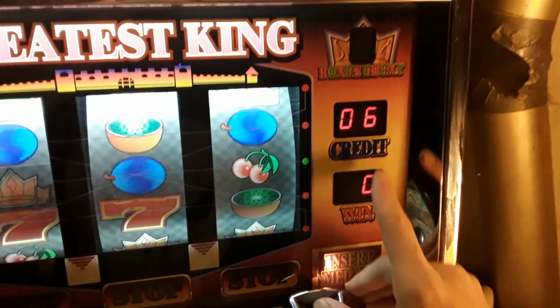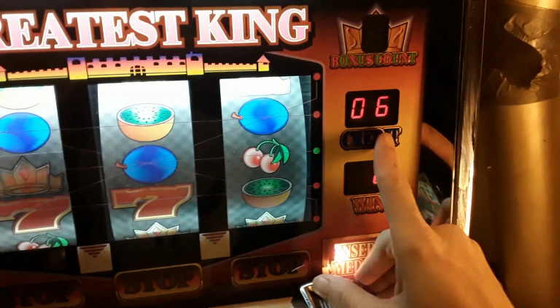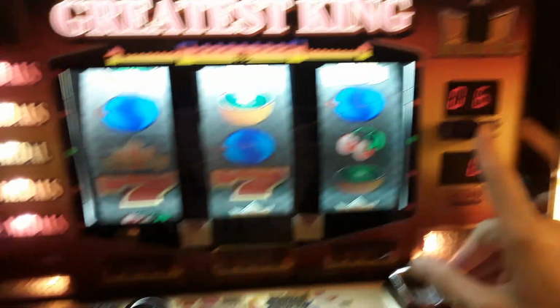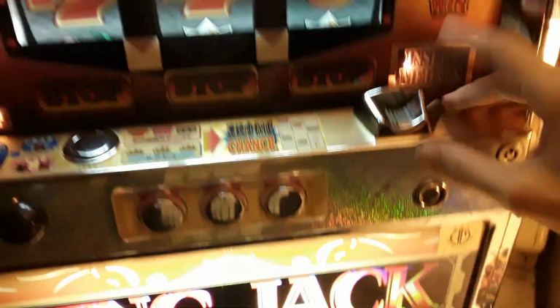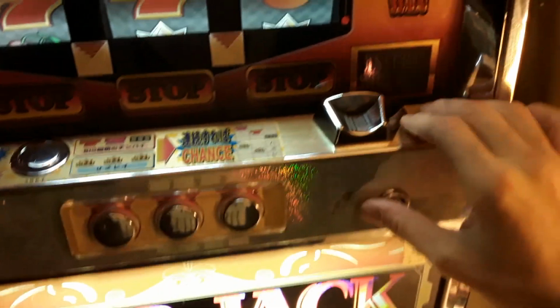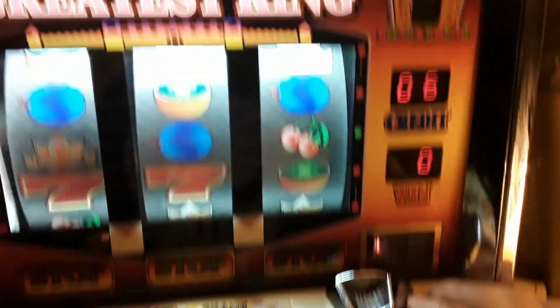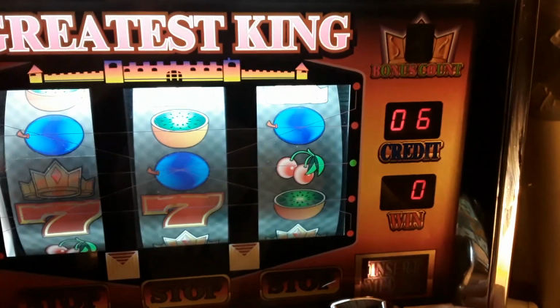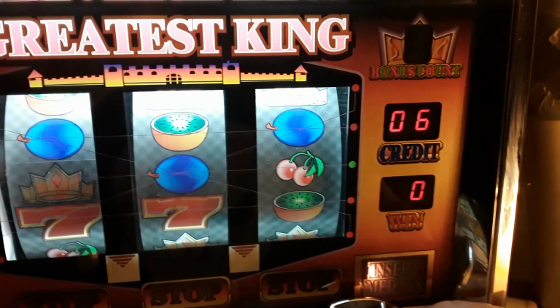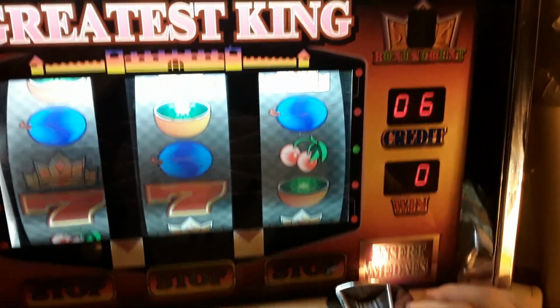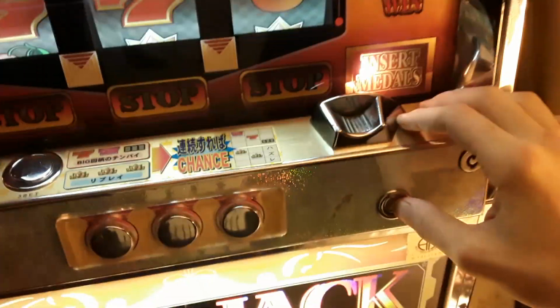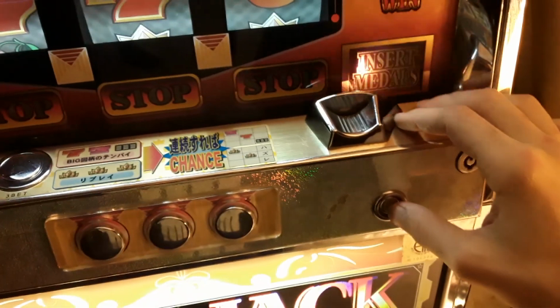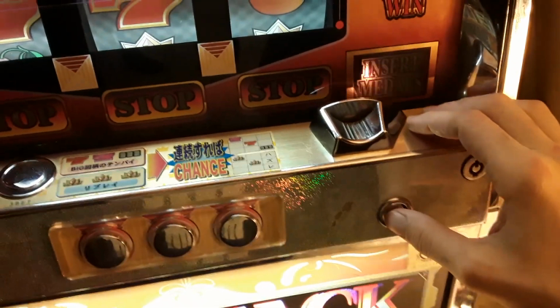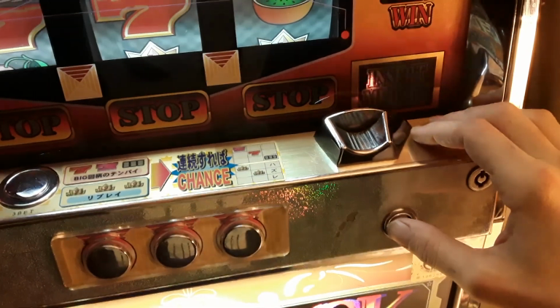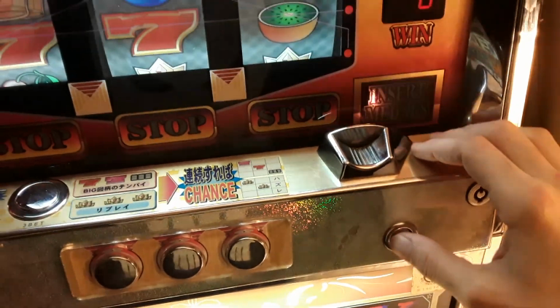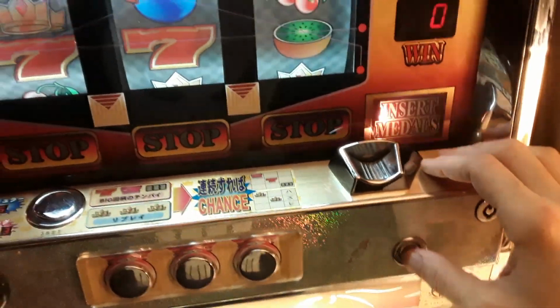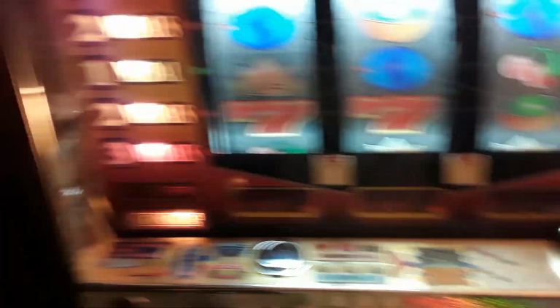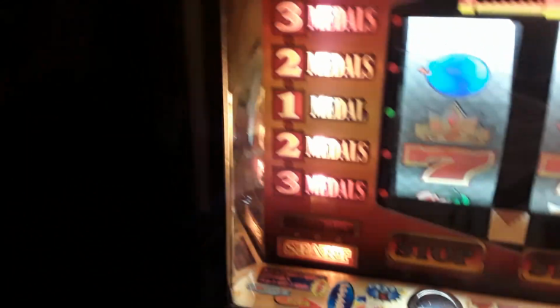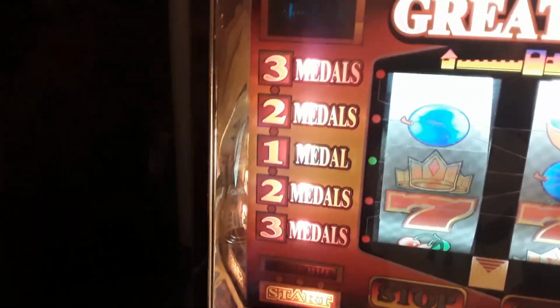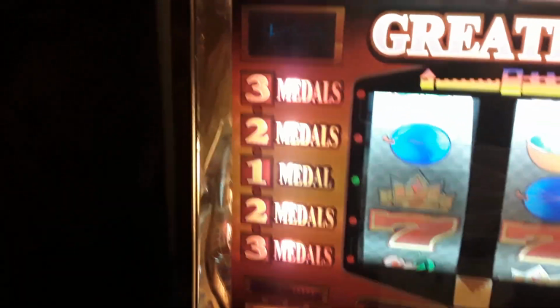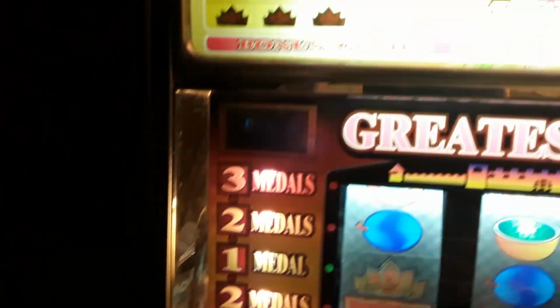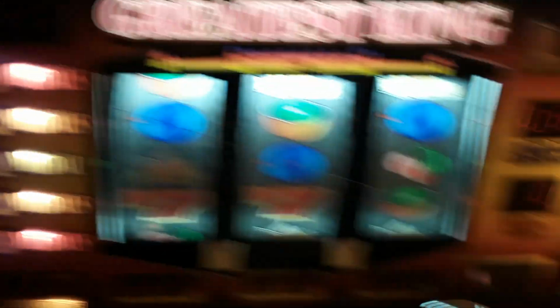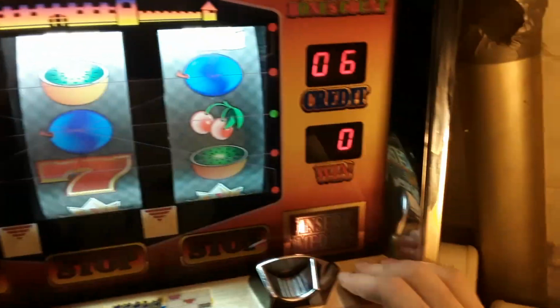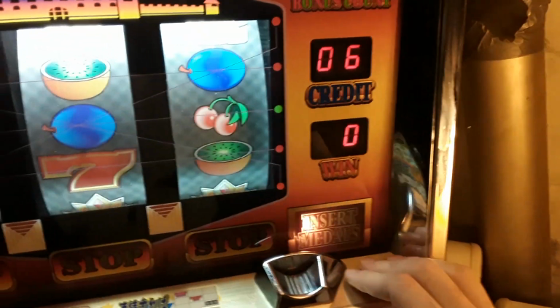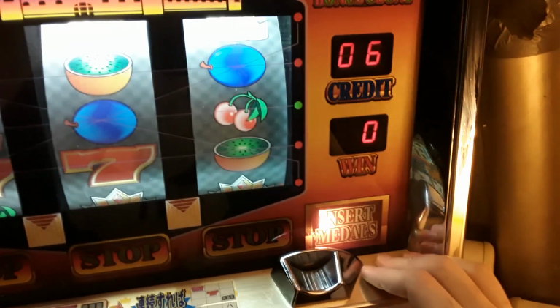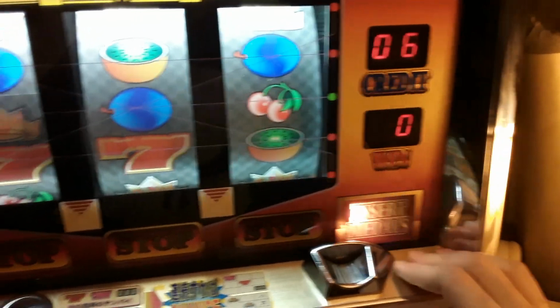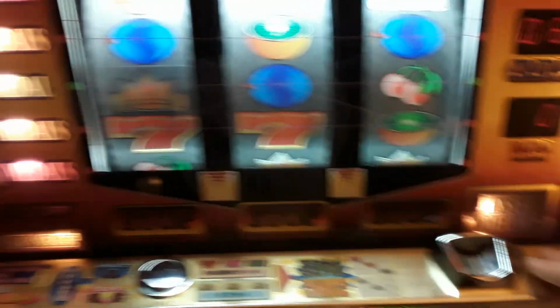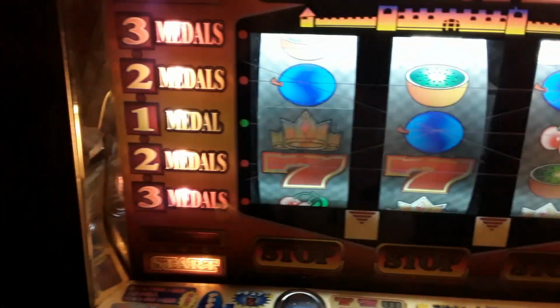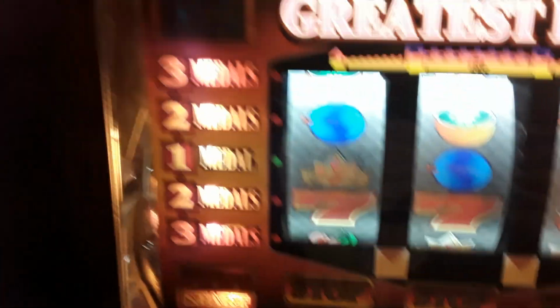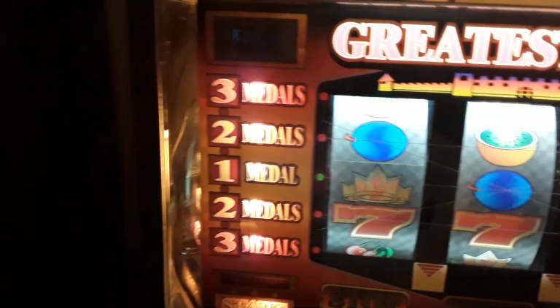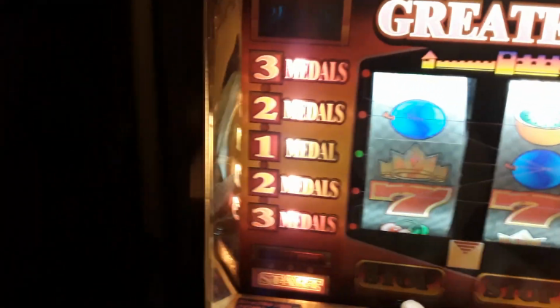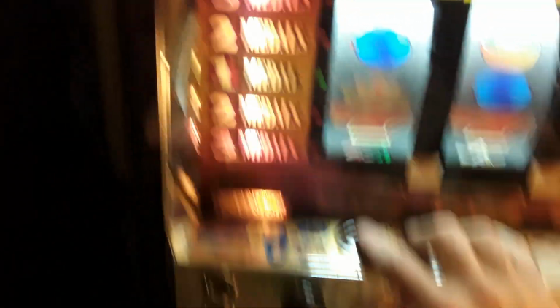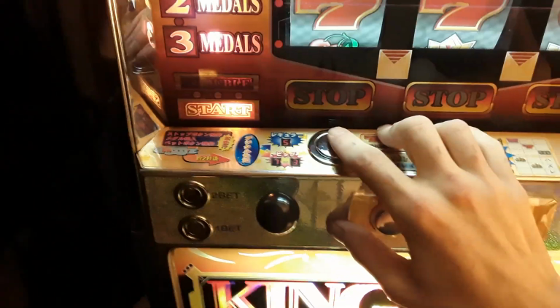Six credits. You can switch the credits — when it's not in play — from credits to just dumping straight coins out. I prefer credits so you don't hear ching ching ching all the time. Alright, we're gonna do a three-bet.